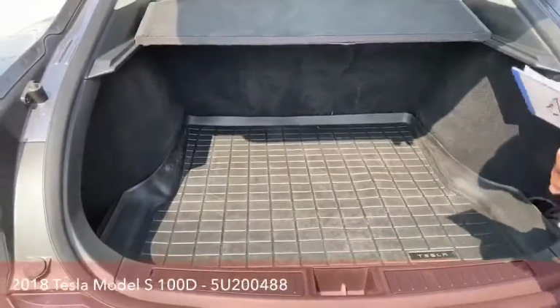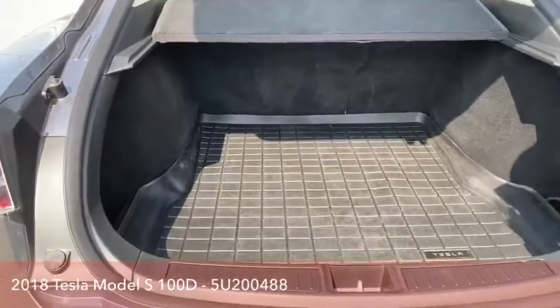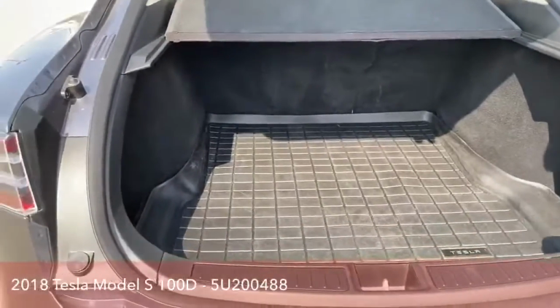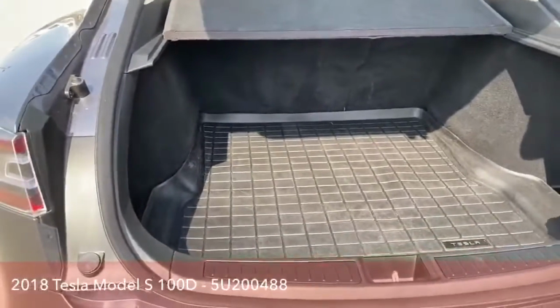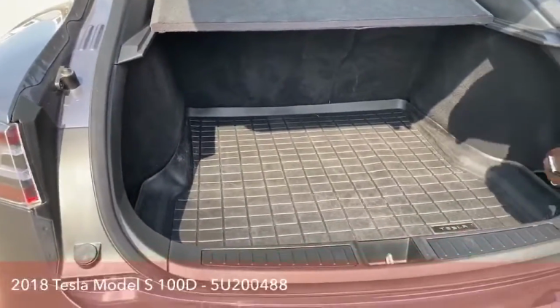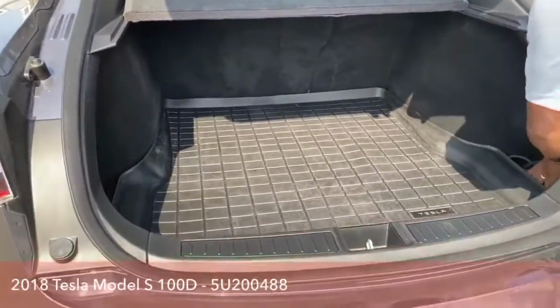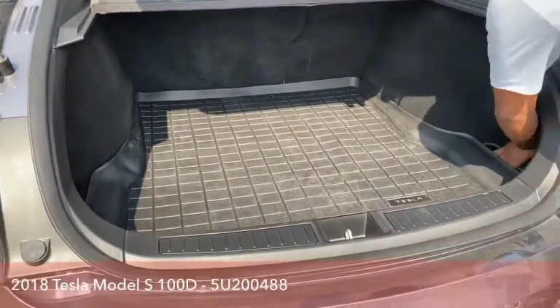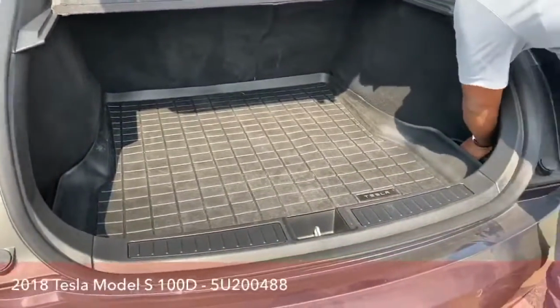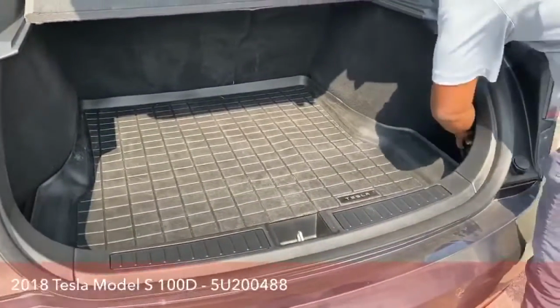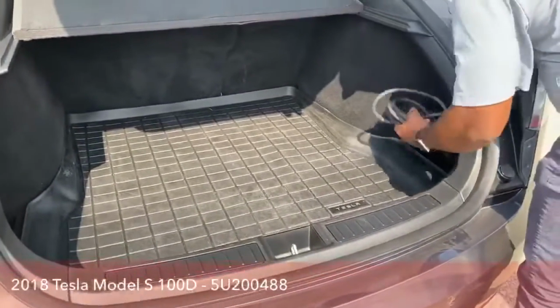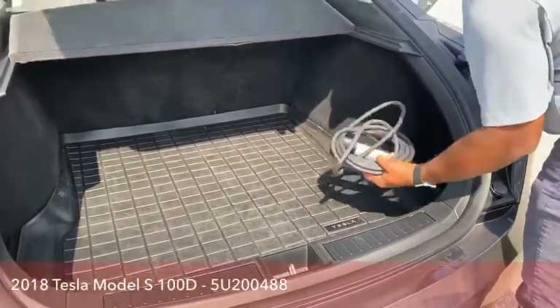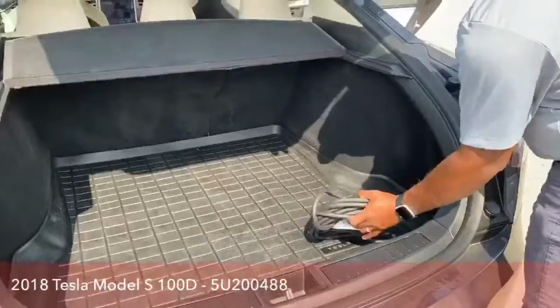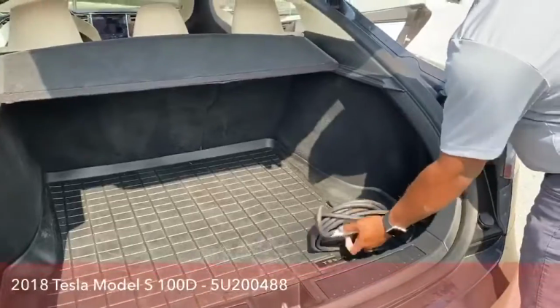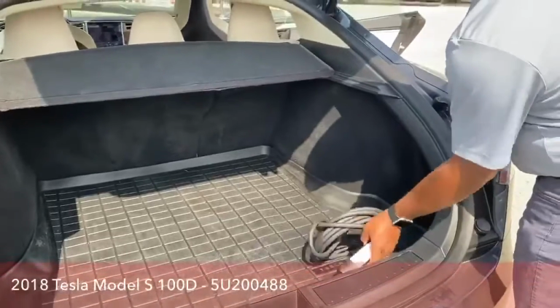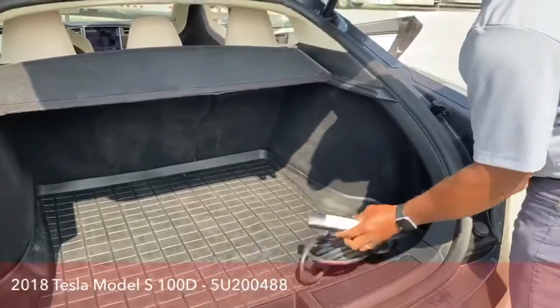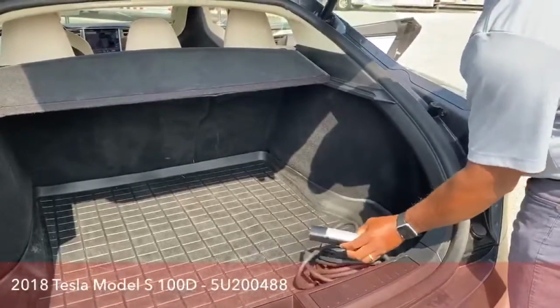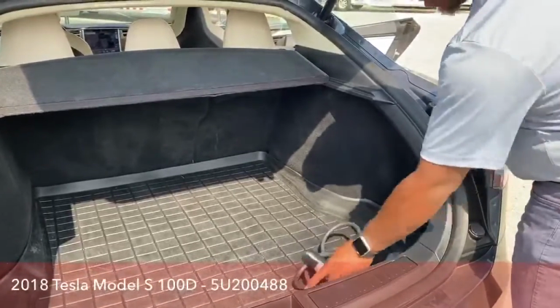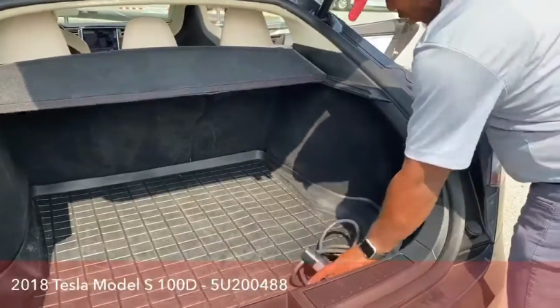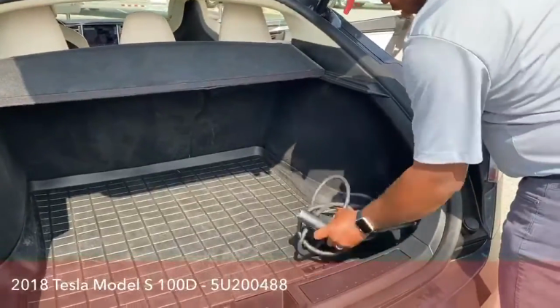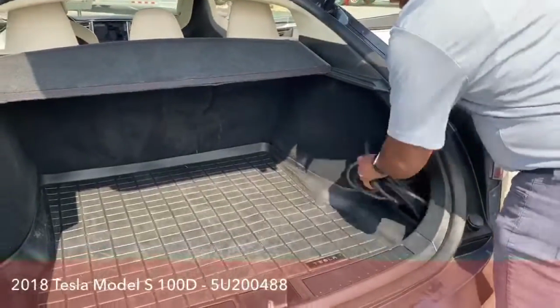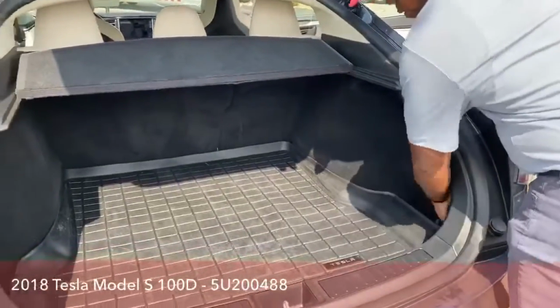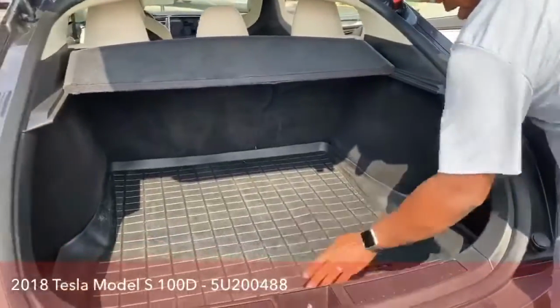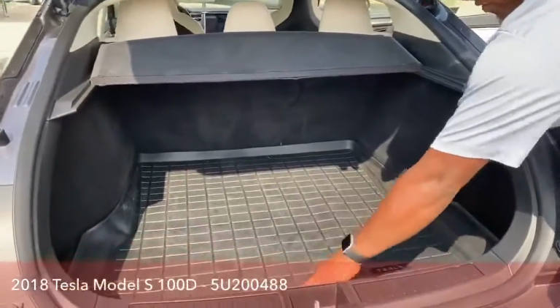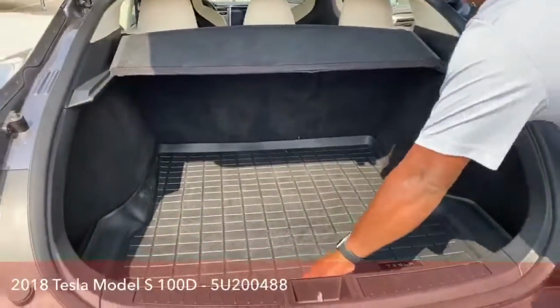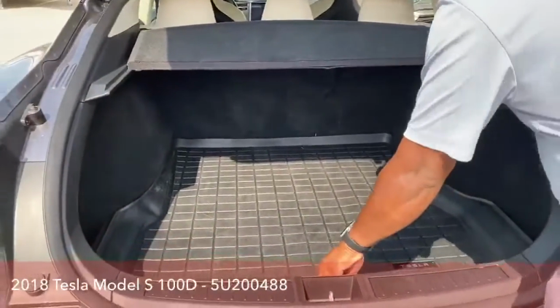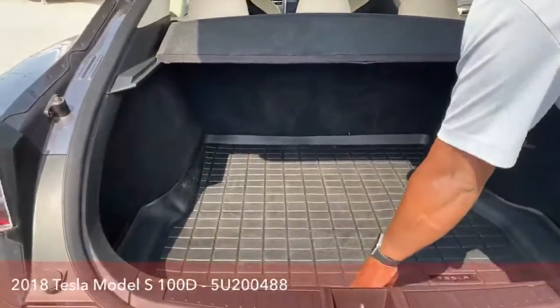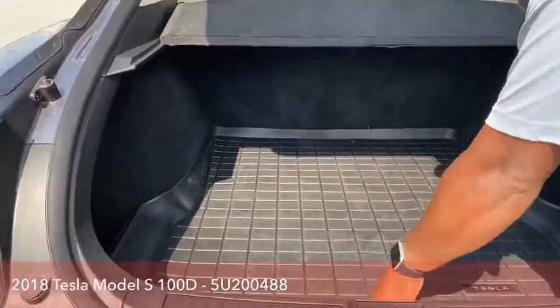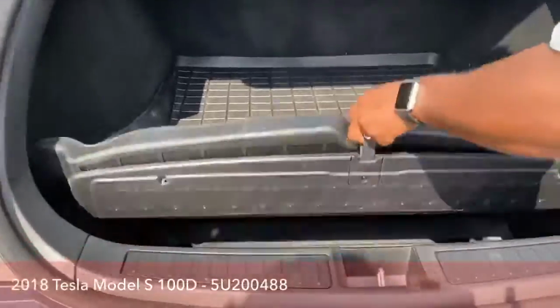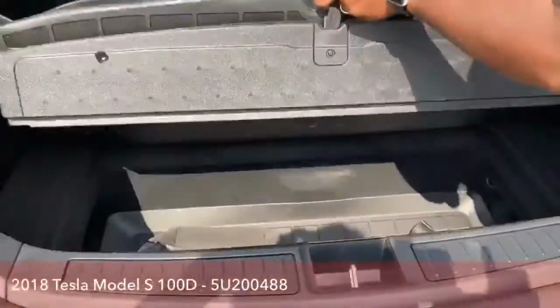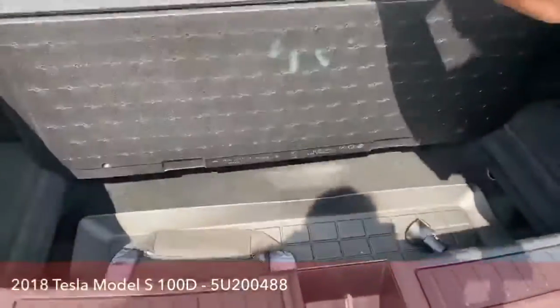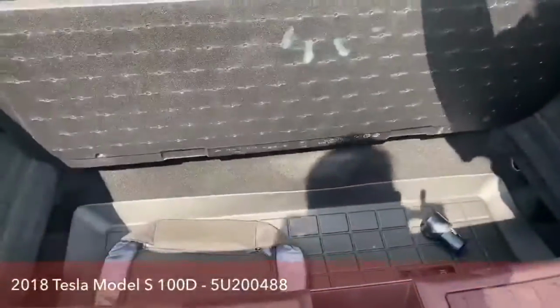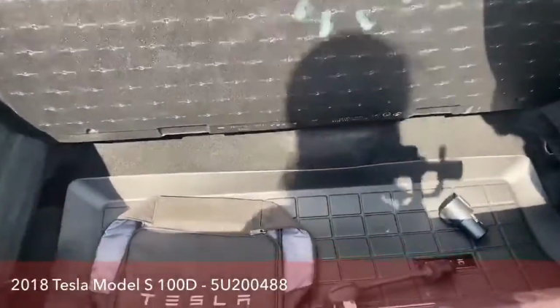It does come with the charging cable as well. And, of course, more storage in the bottom here as well.